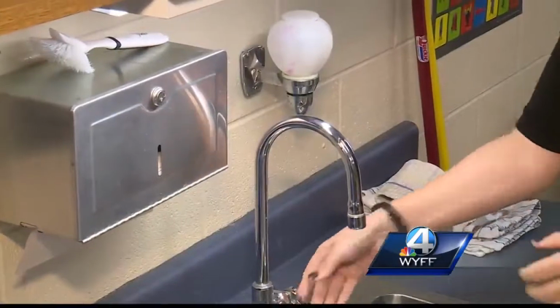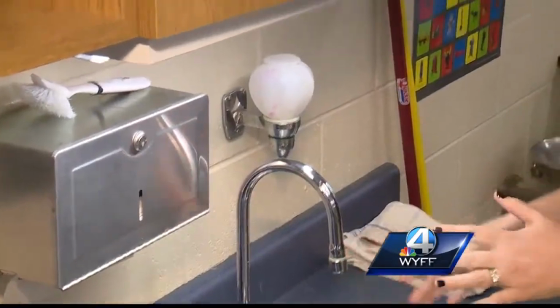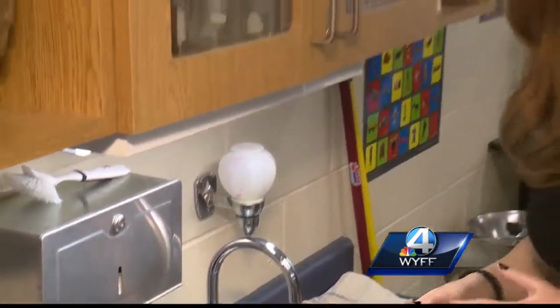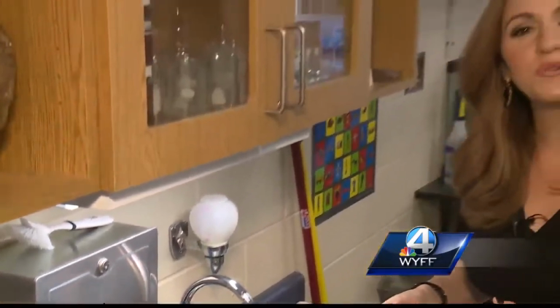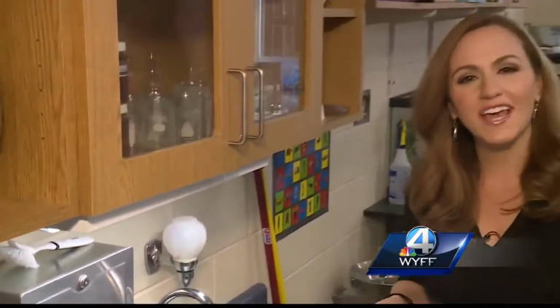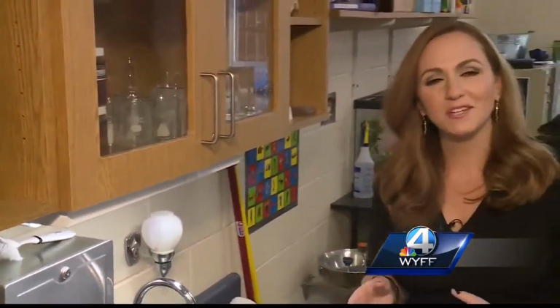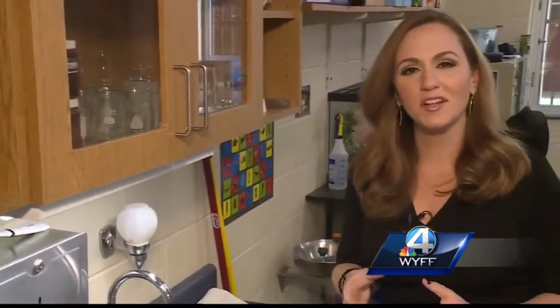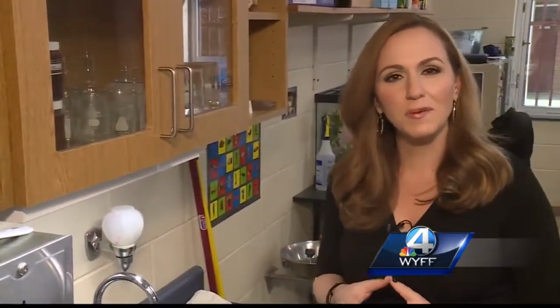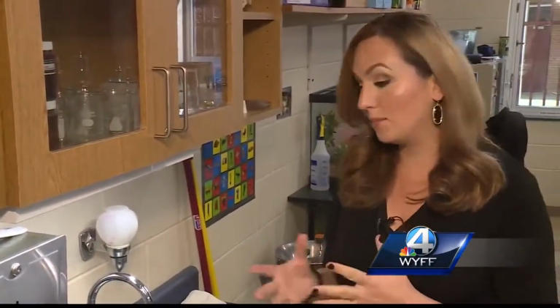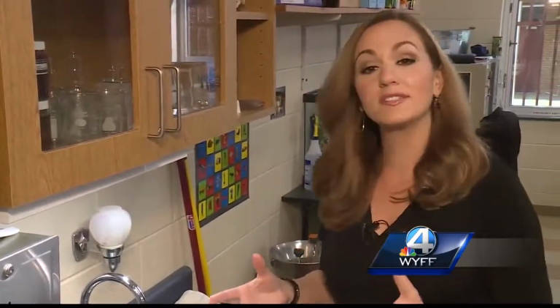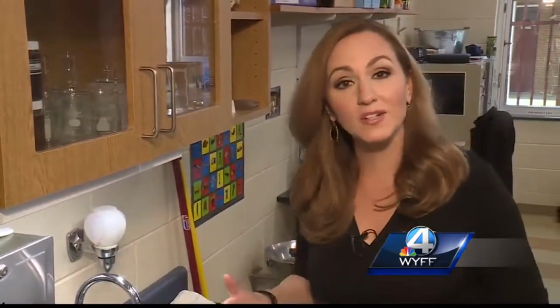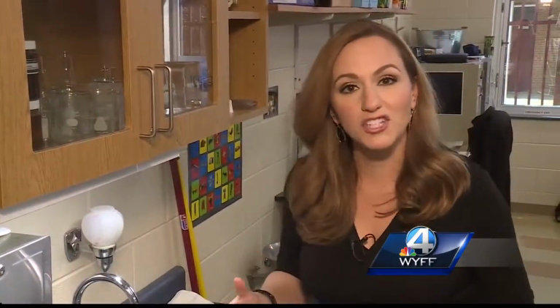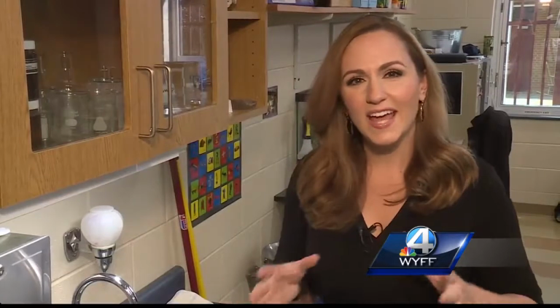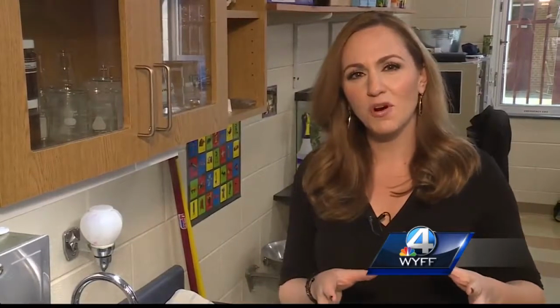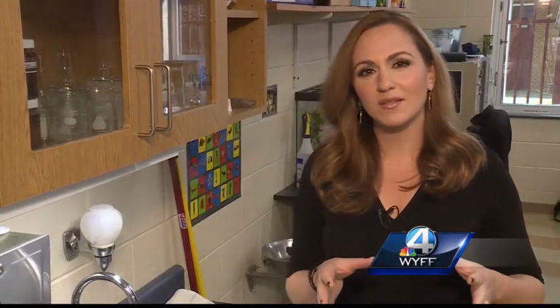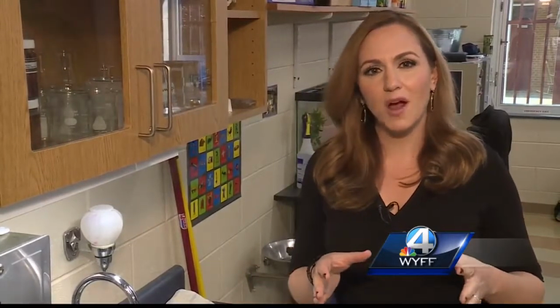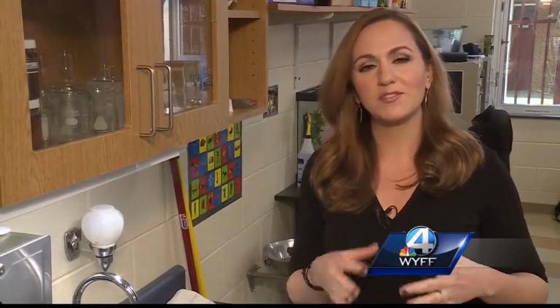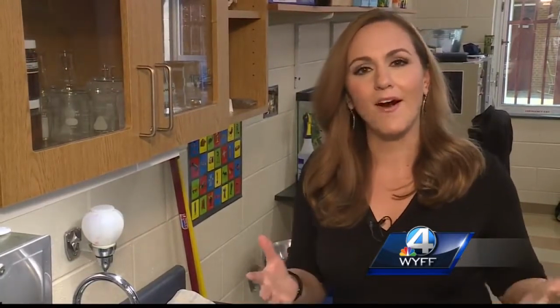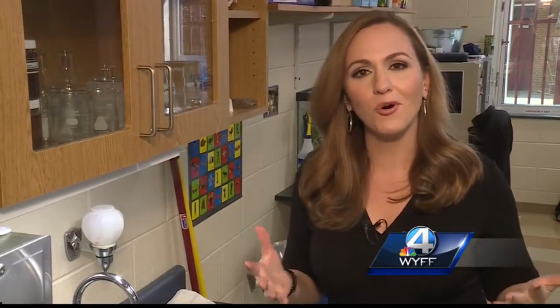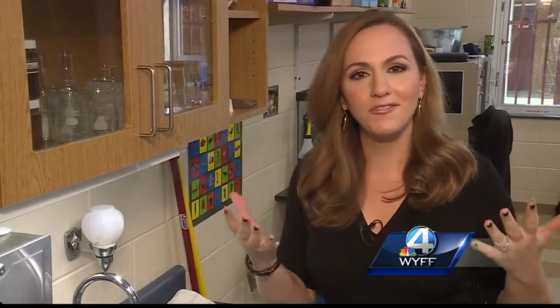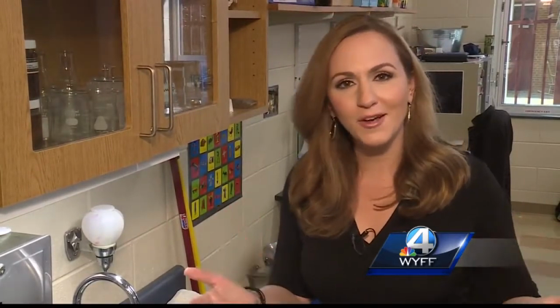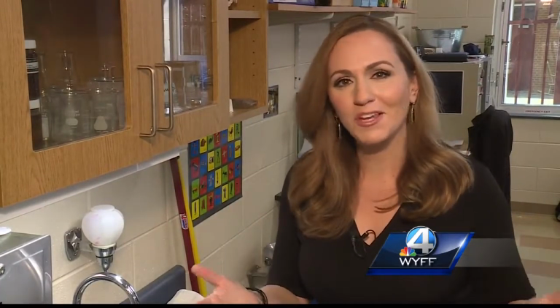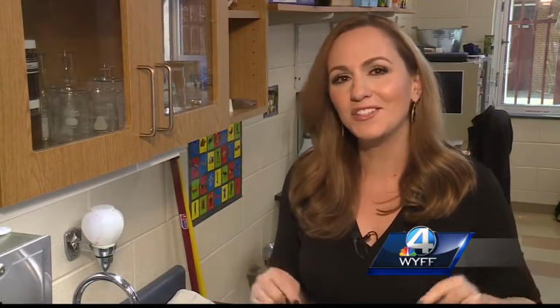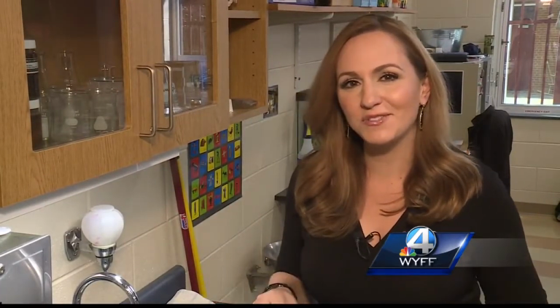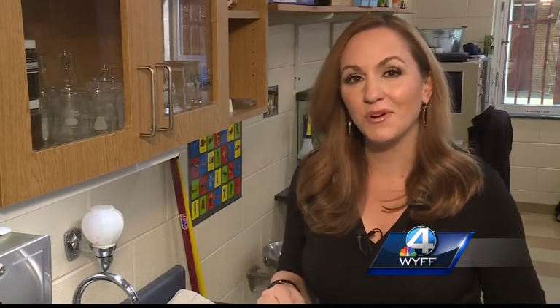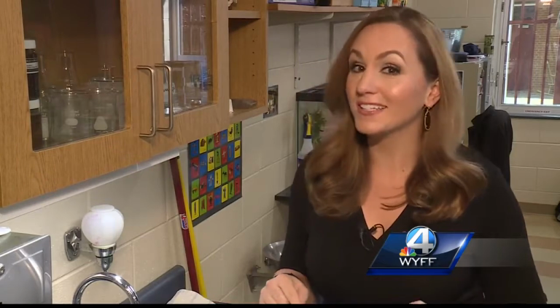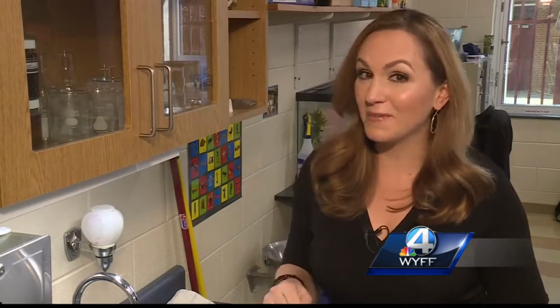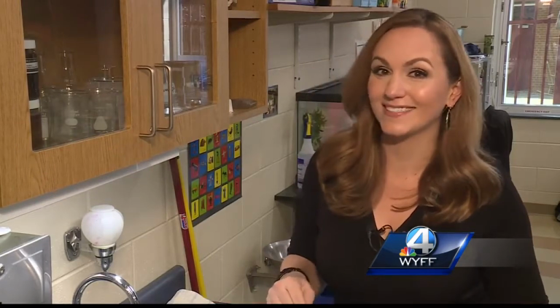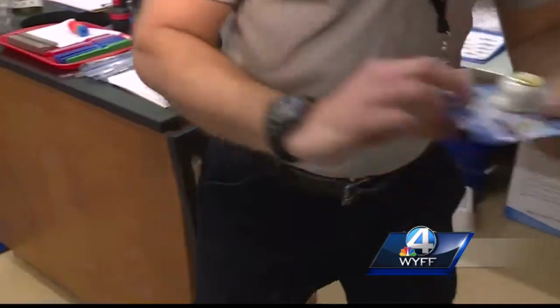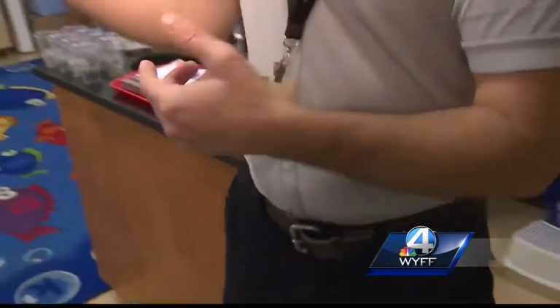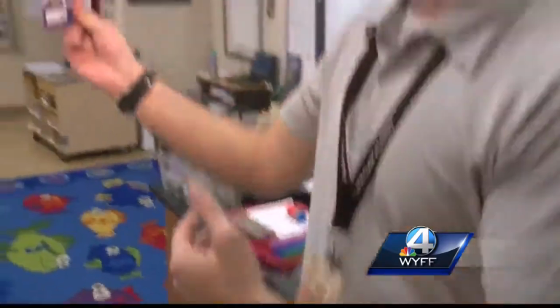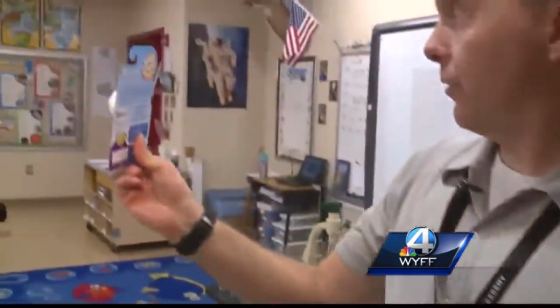The students here at East North Street Academy in Greenville are learning about the importance of hand washing. And there's a product out there that promises to make it all more fun. We're bringing you into the classroom for an experiment.